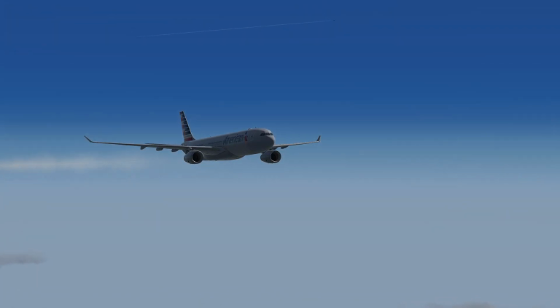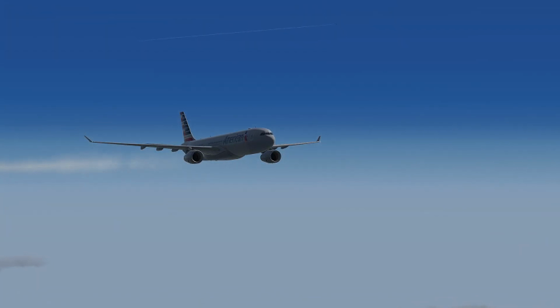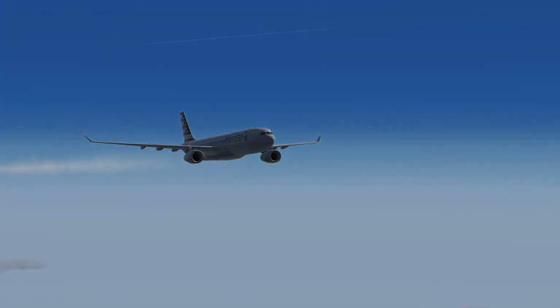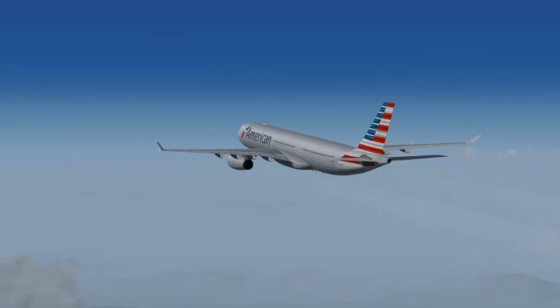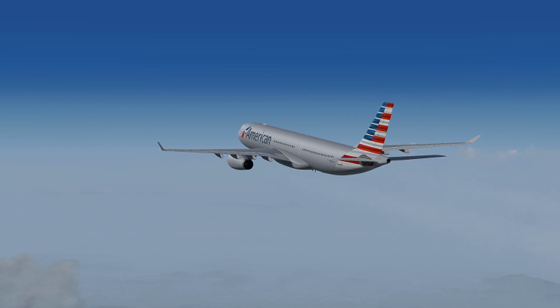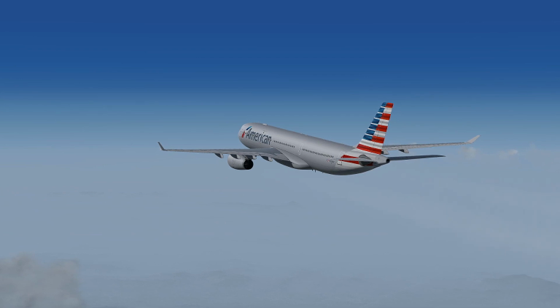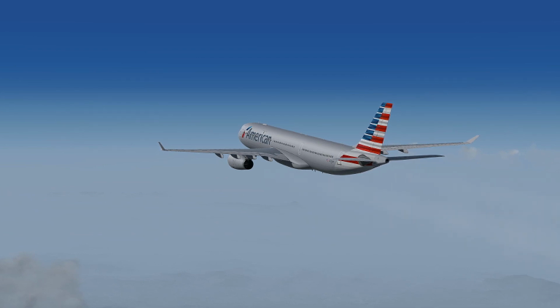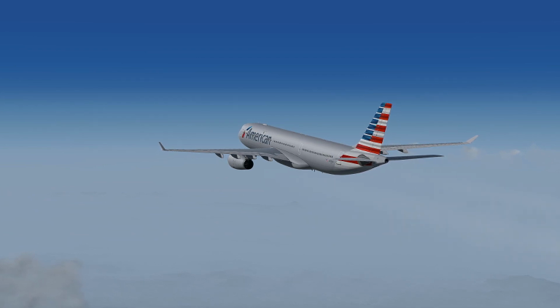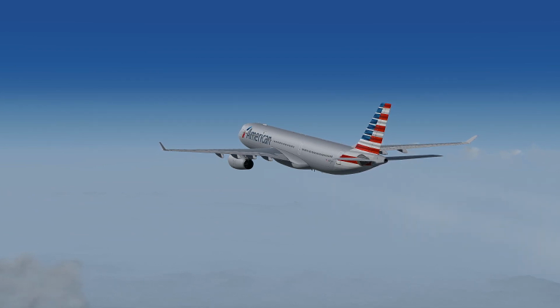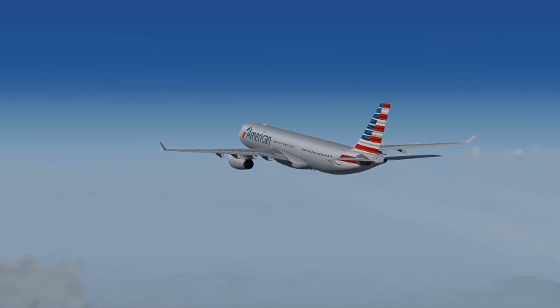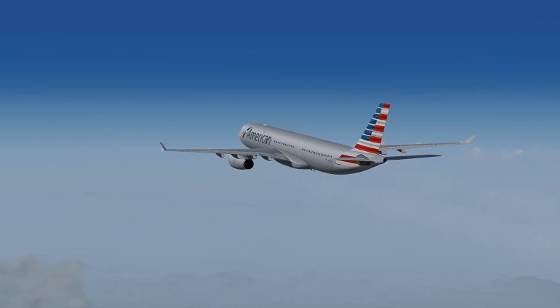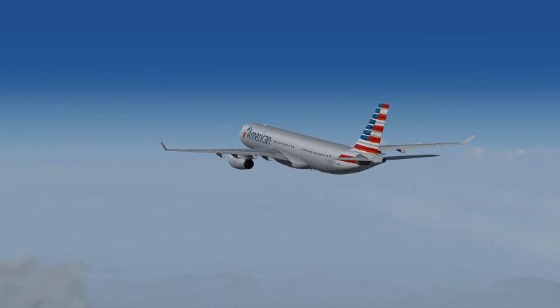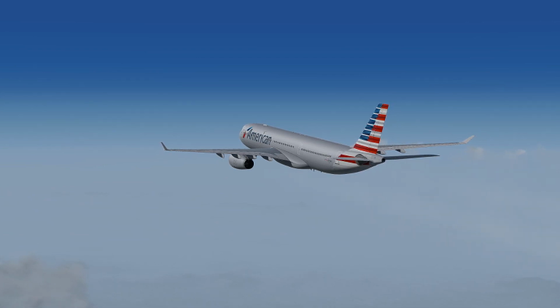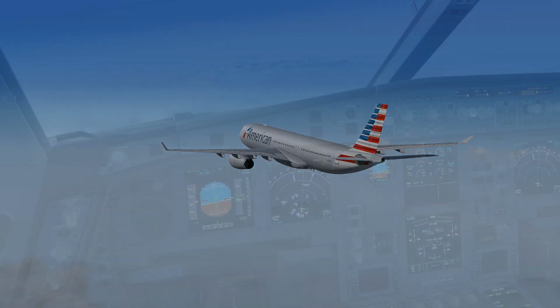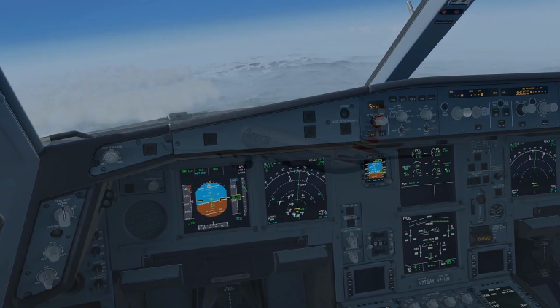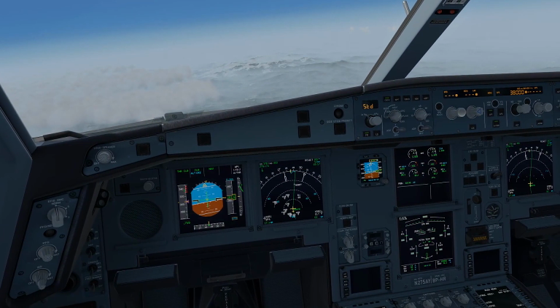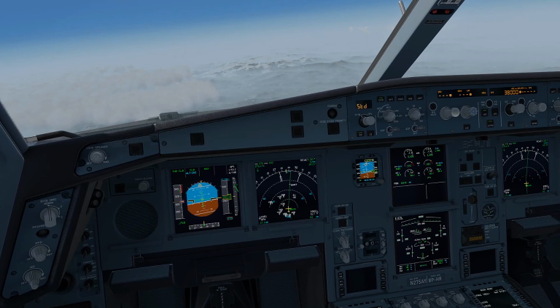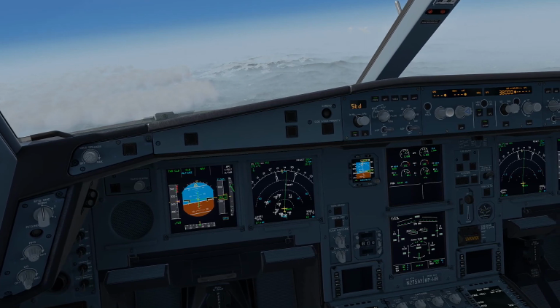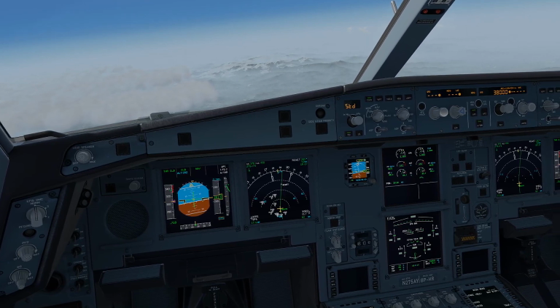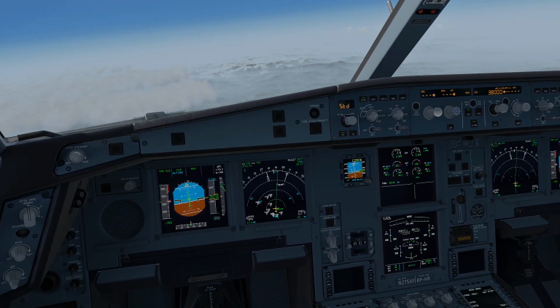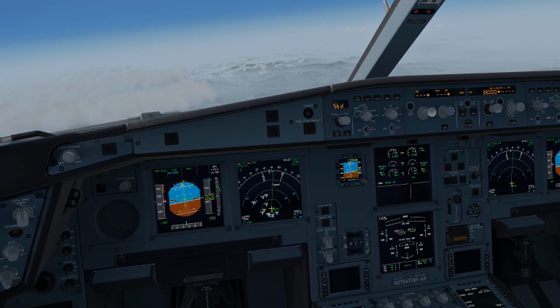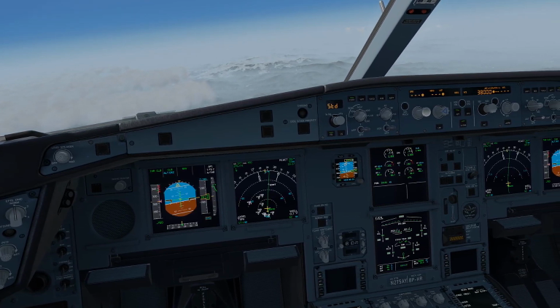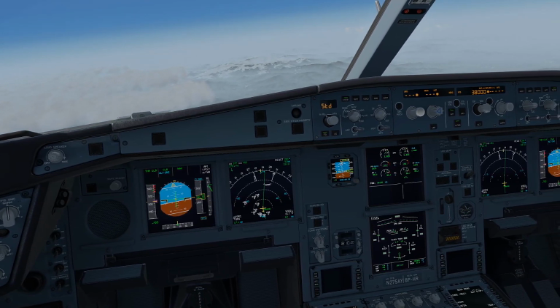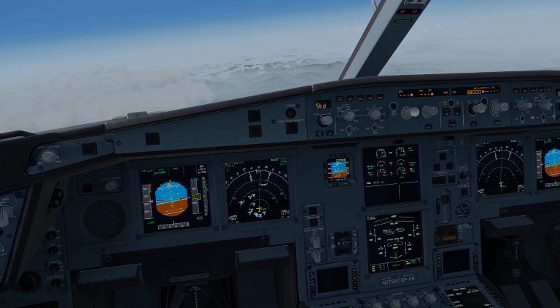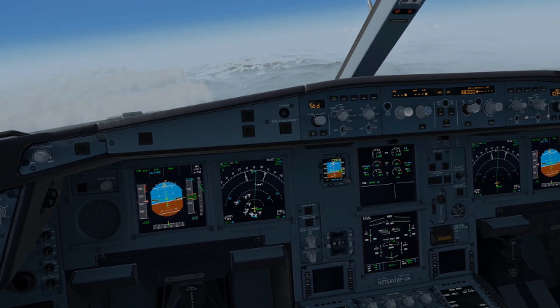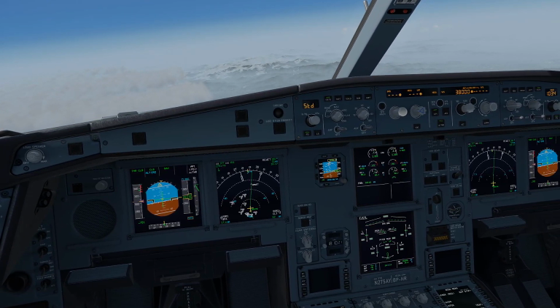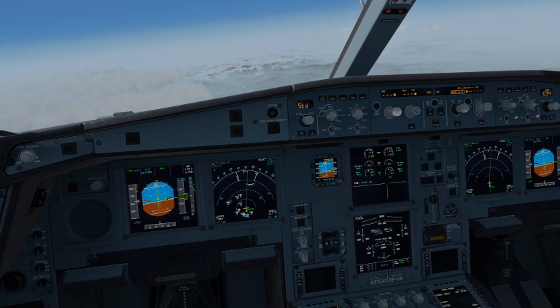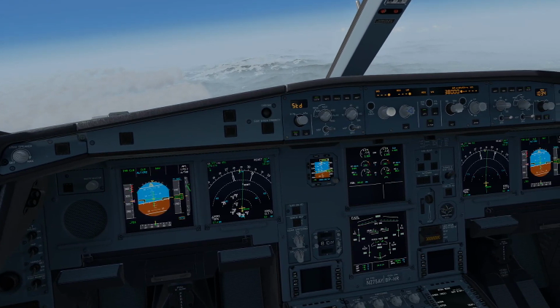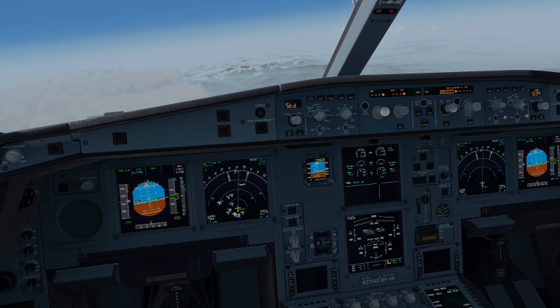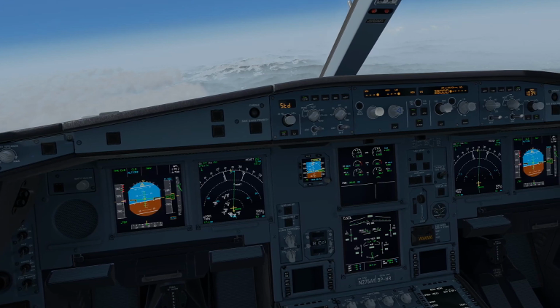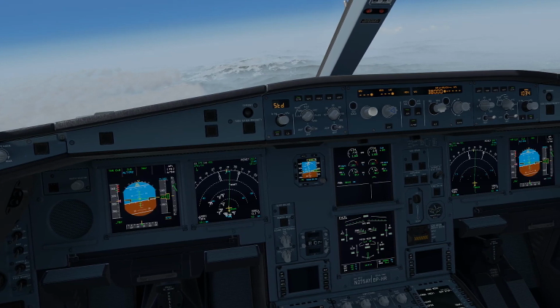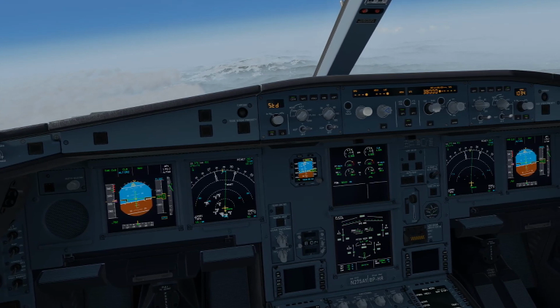This first look is based on version 1.0.0.7 of the aircraft. Starting in the cockpit, we are greeted with the standard Airbus cockpit layout. For those who frequently fly the A320 series, they should feel right at home here.